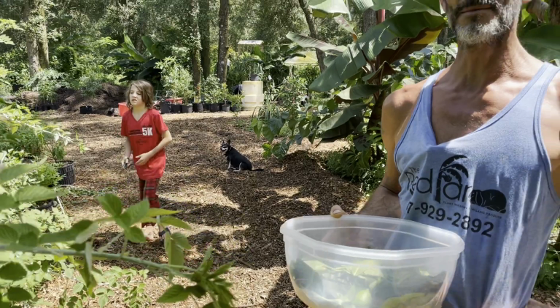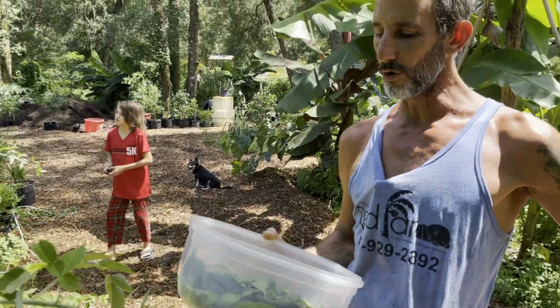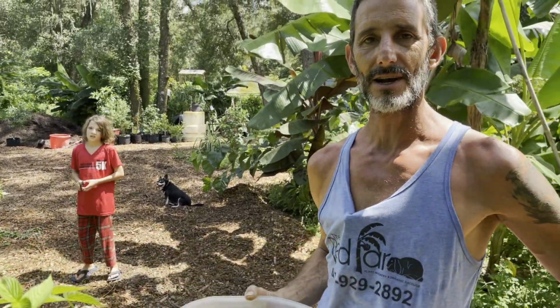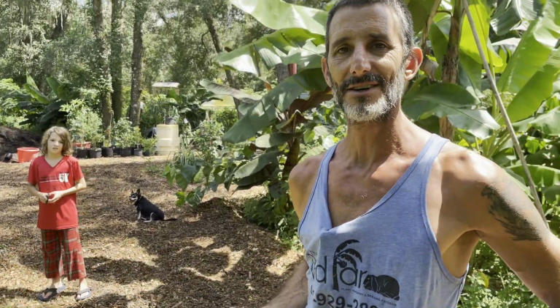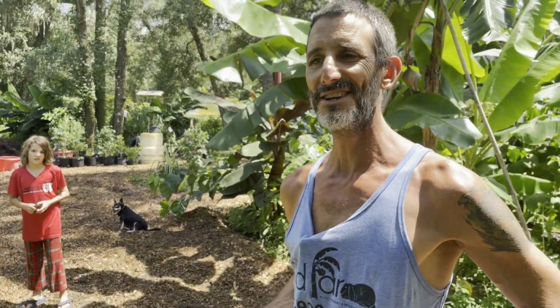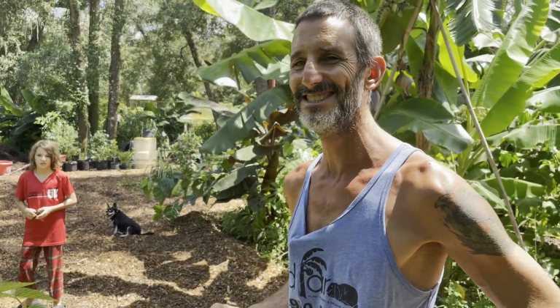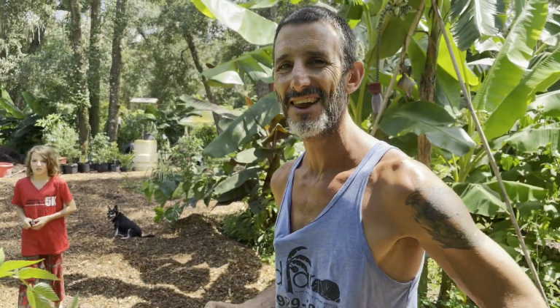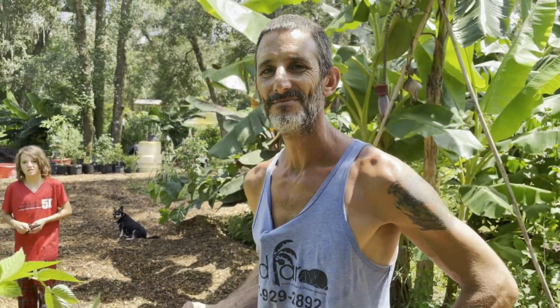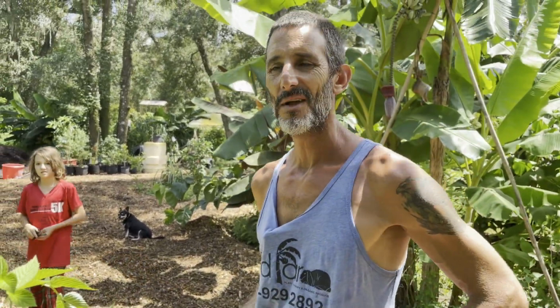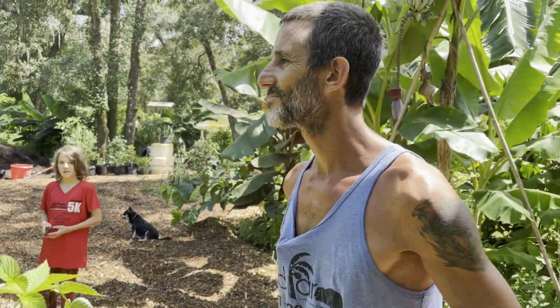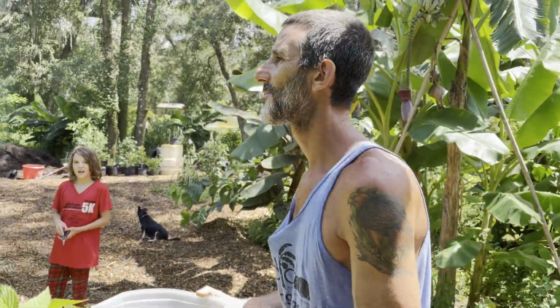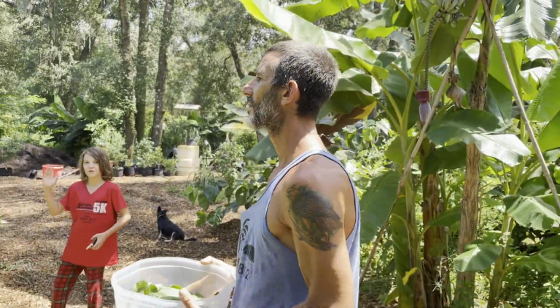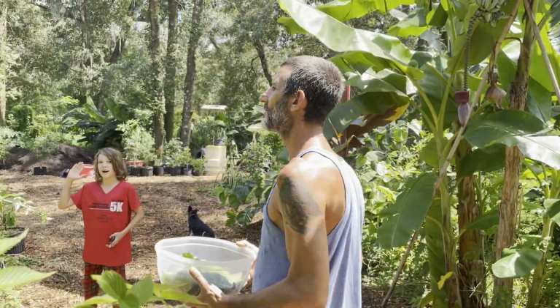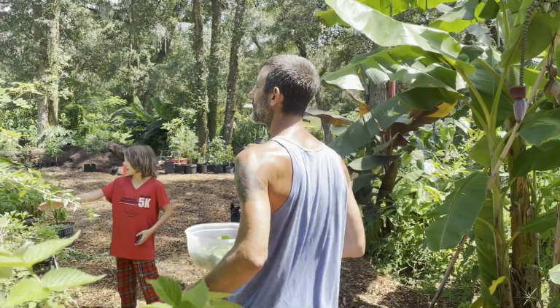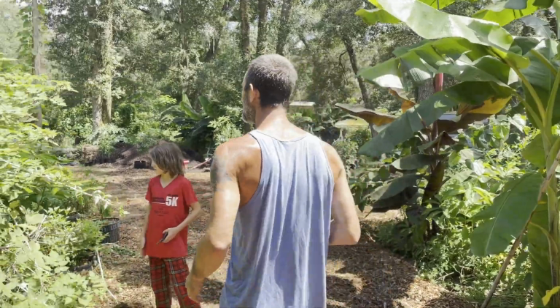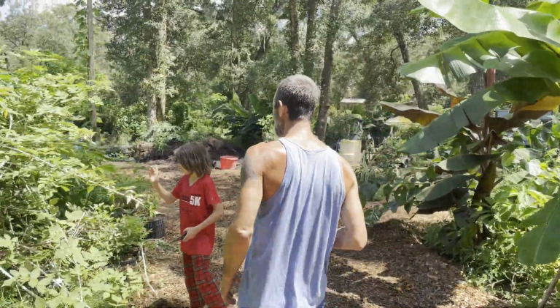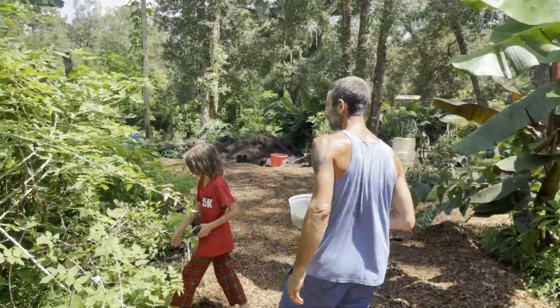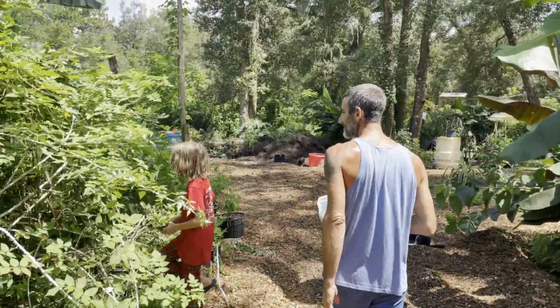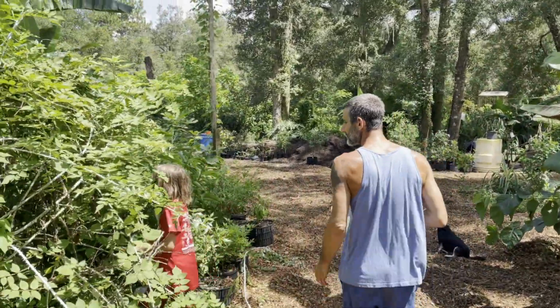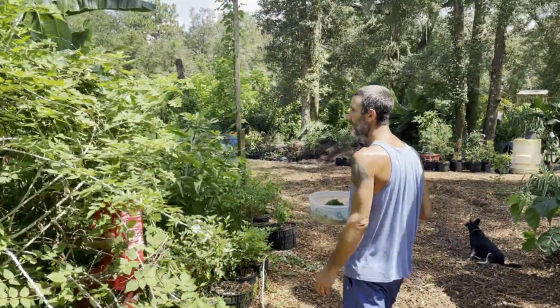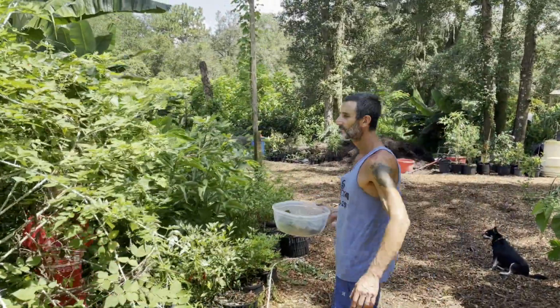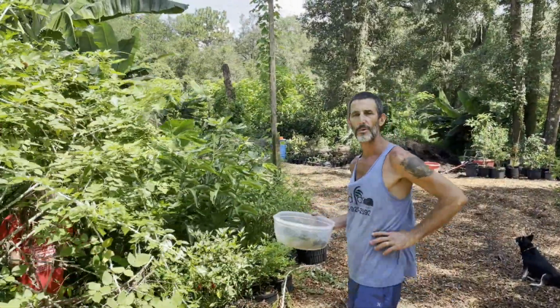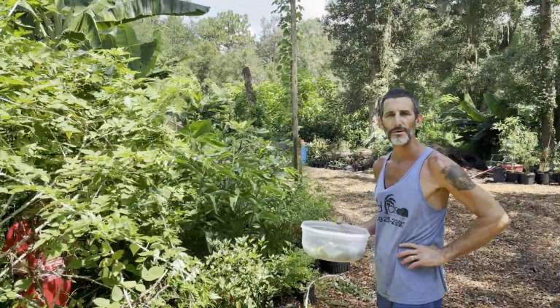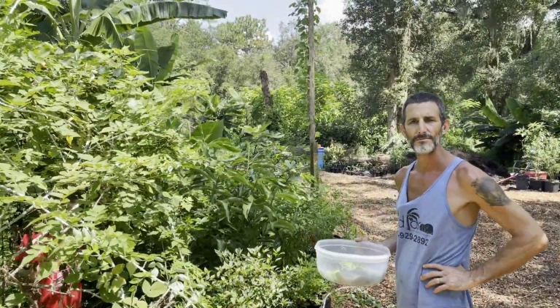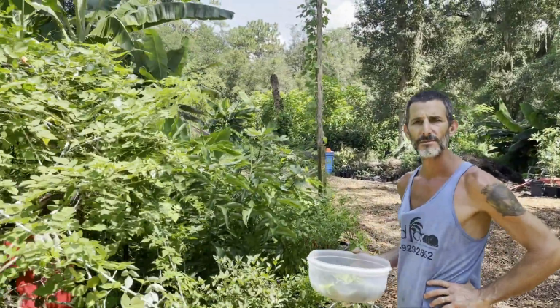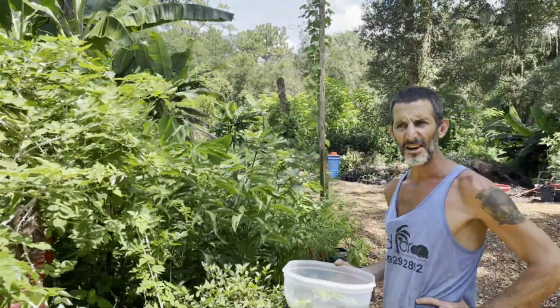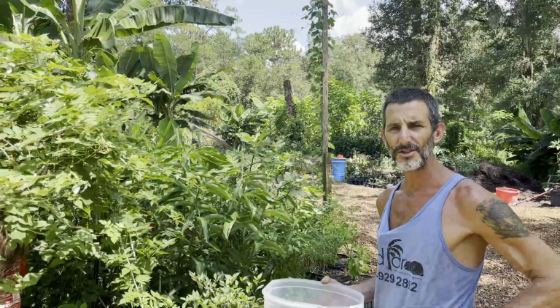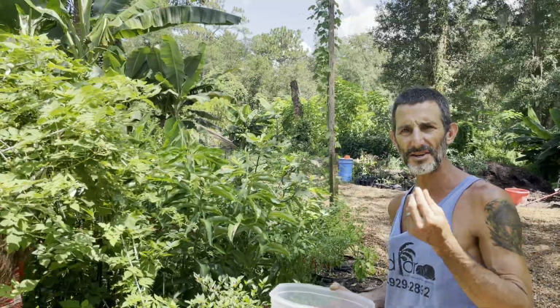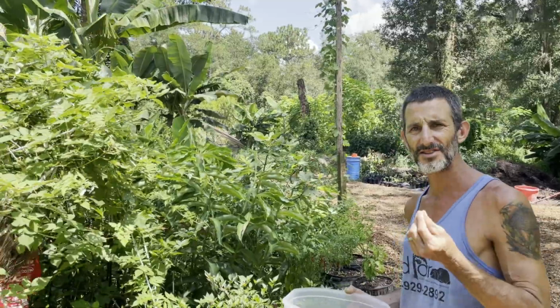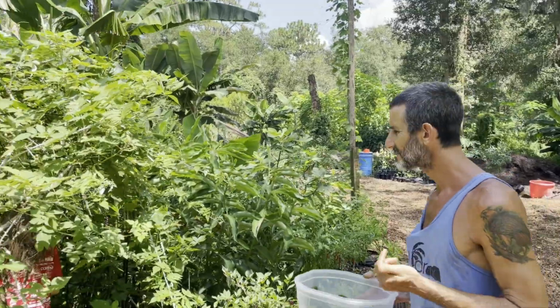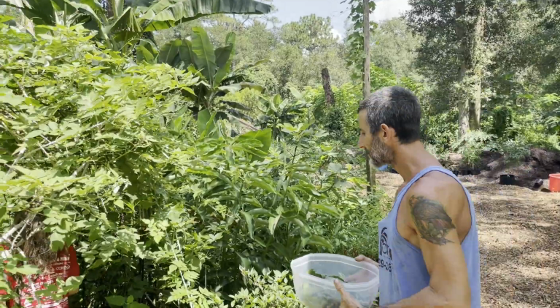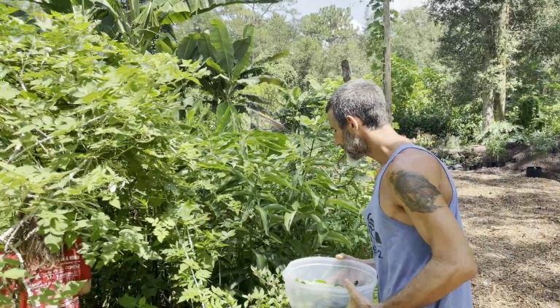We're going to be full by the time we get done cooking. That's interesting — it's almost like mashed potato in a way. Kind of. With a little bit of sweetness.